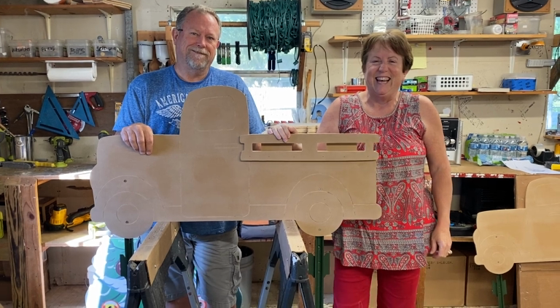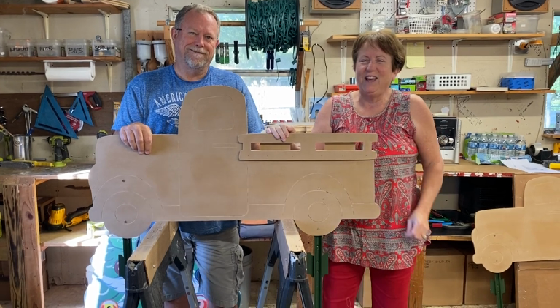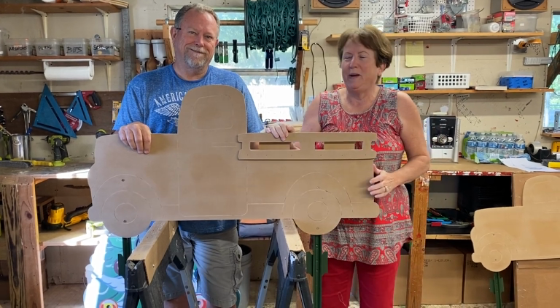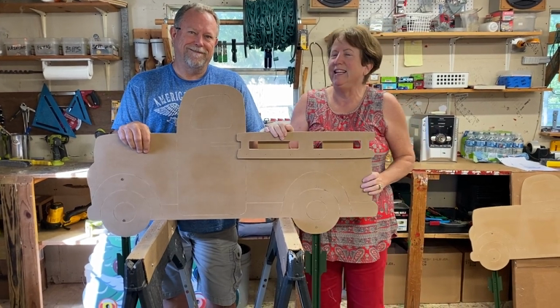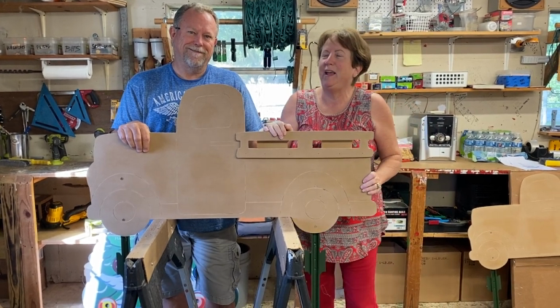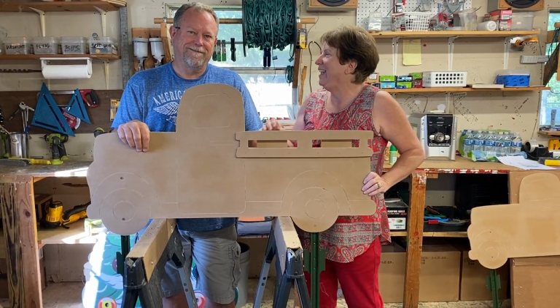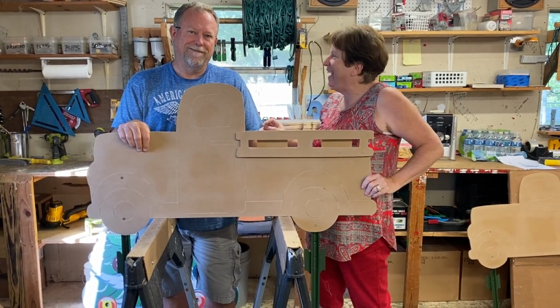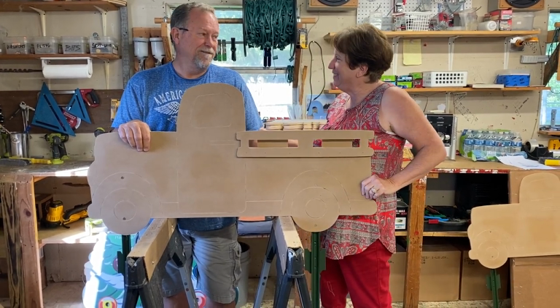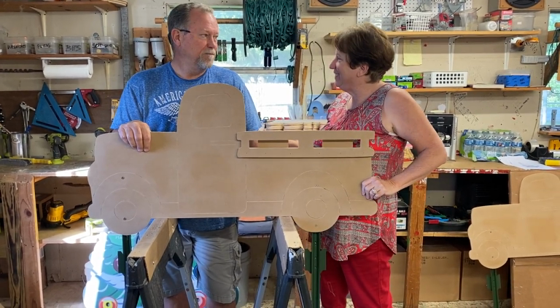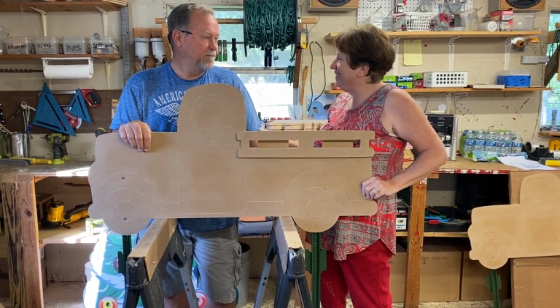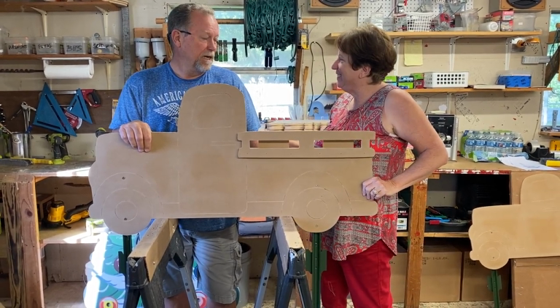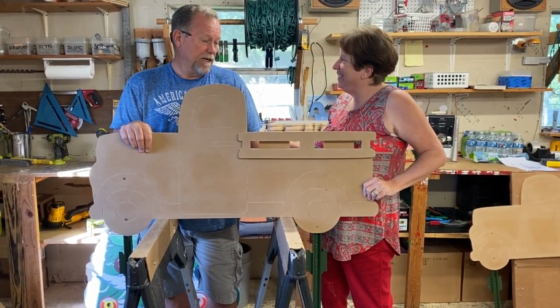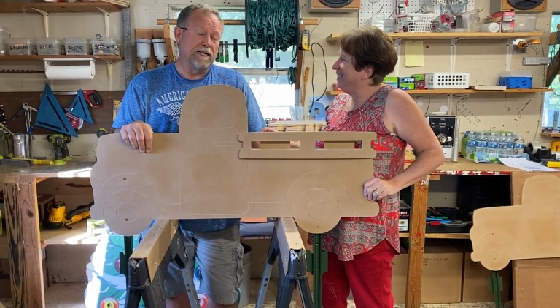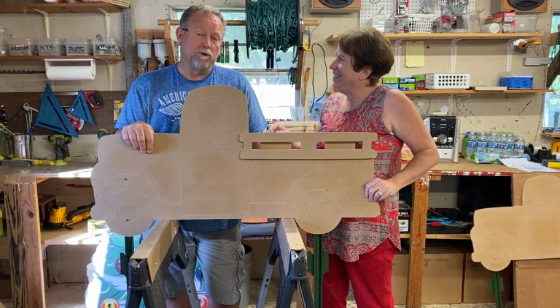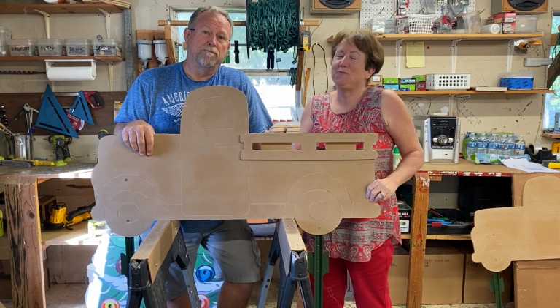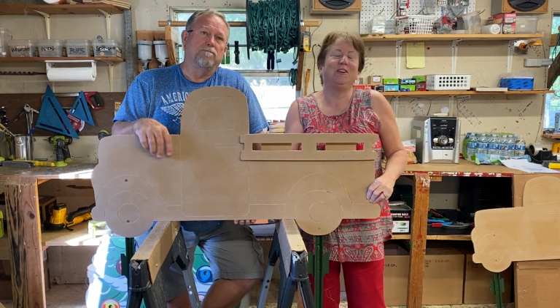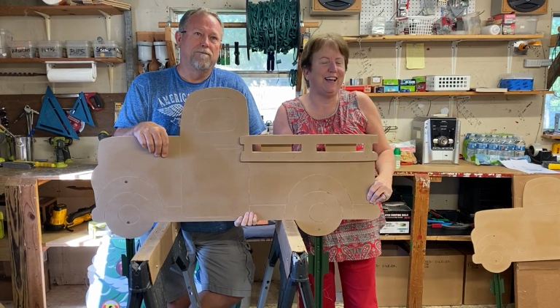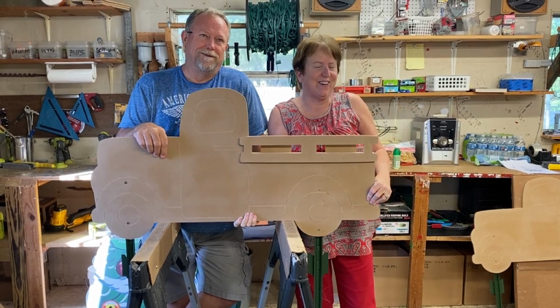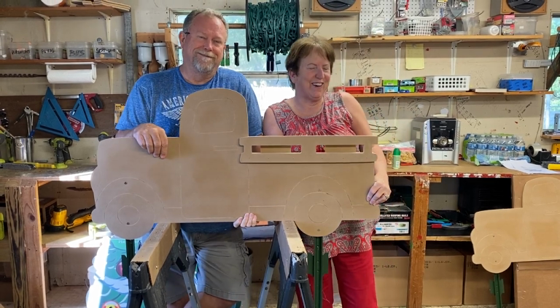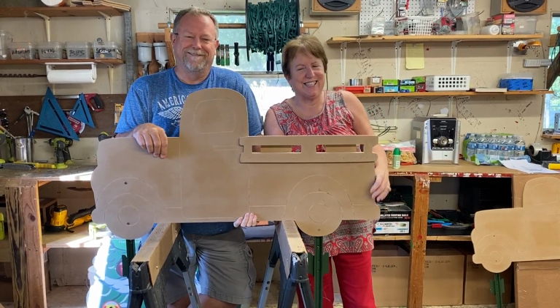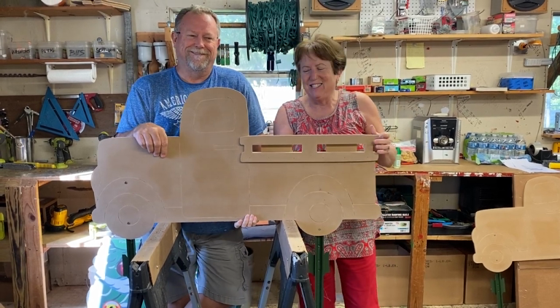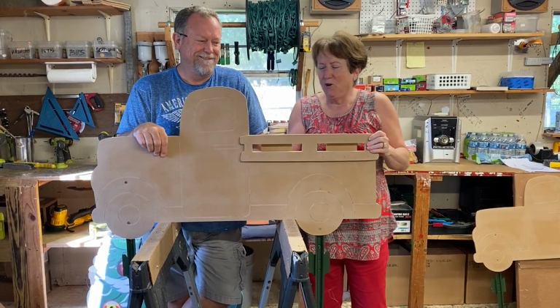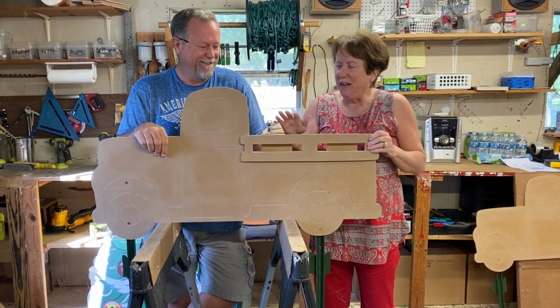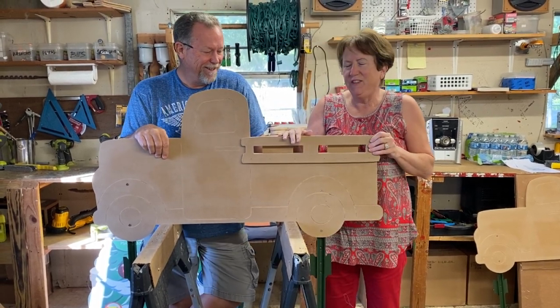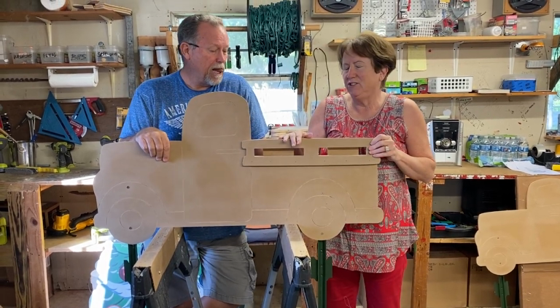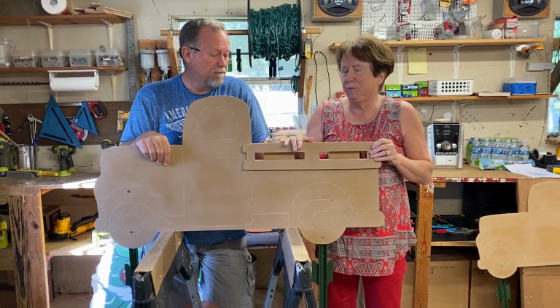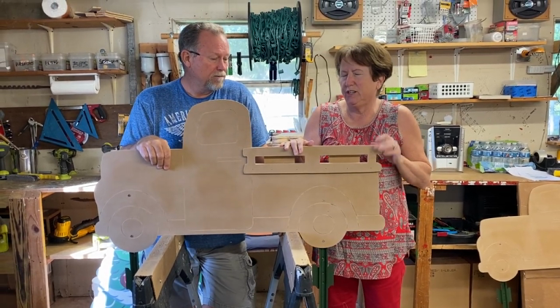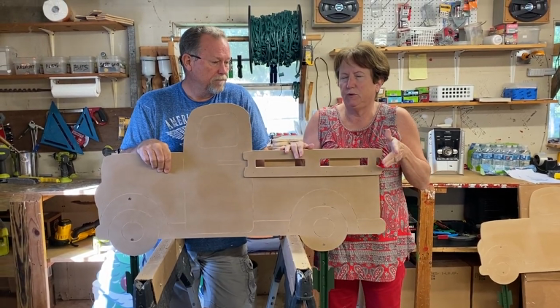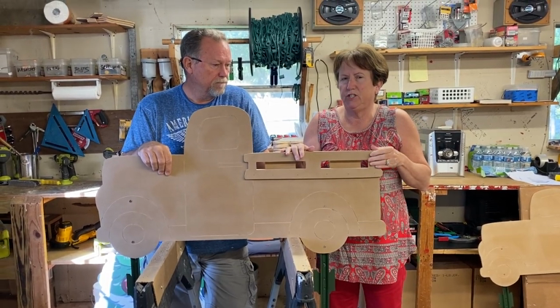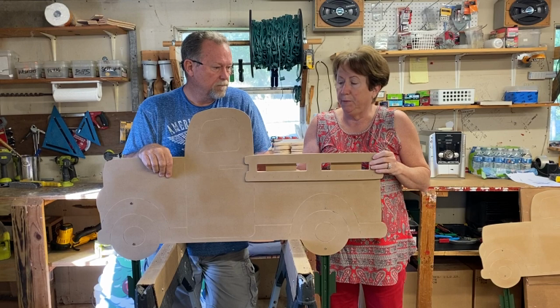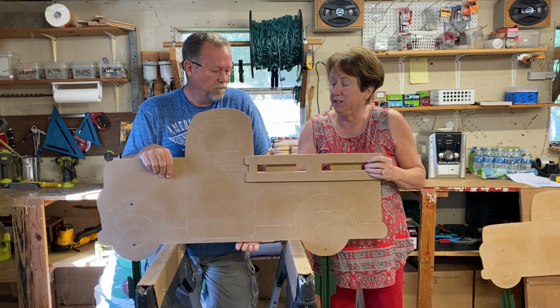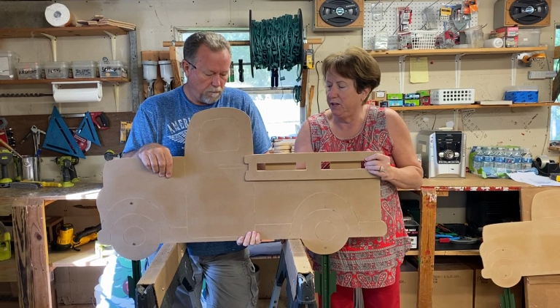Hey everybody, it's Mary and it's Bruce at Yard Art R Us. So we have the interchangeable truck. Just wanted to share a couple of things with you.